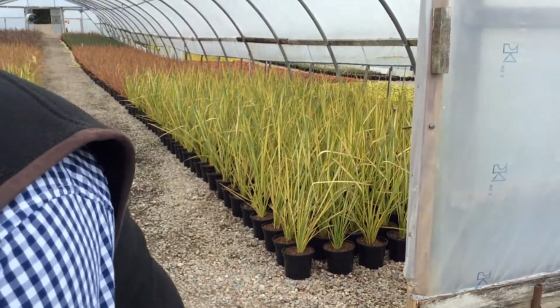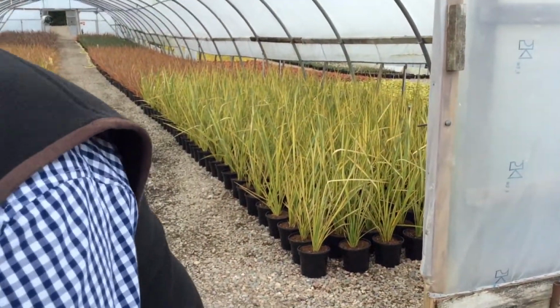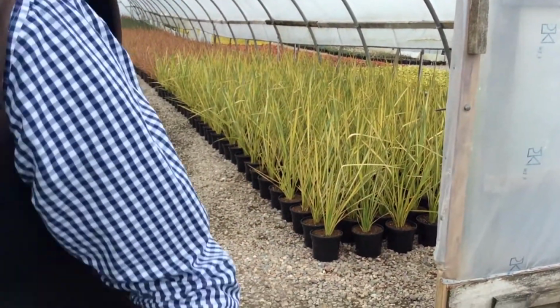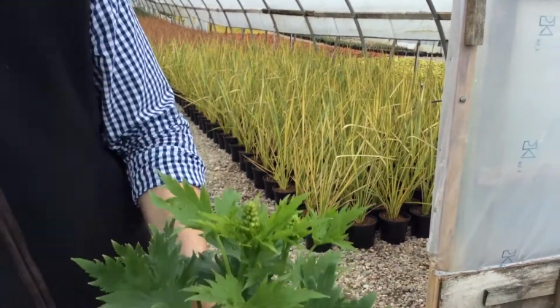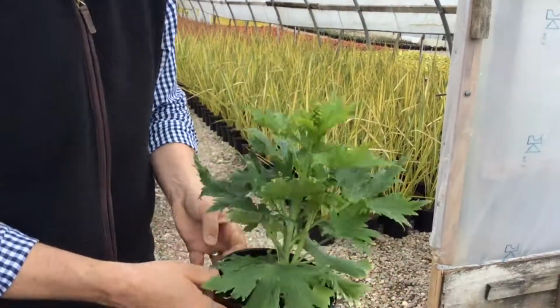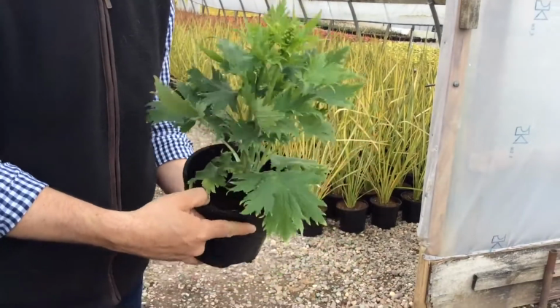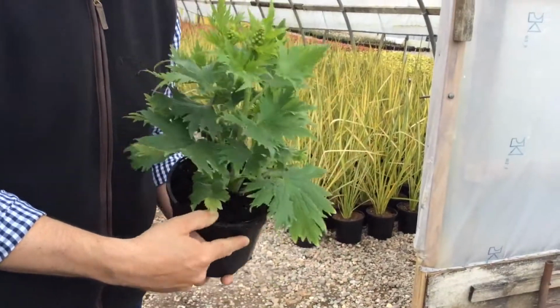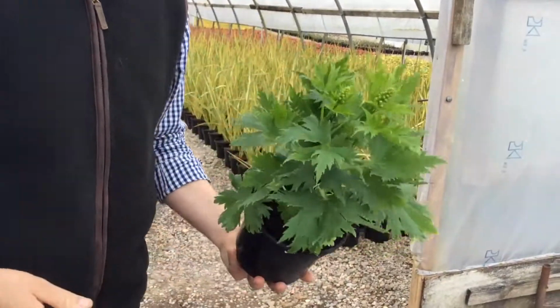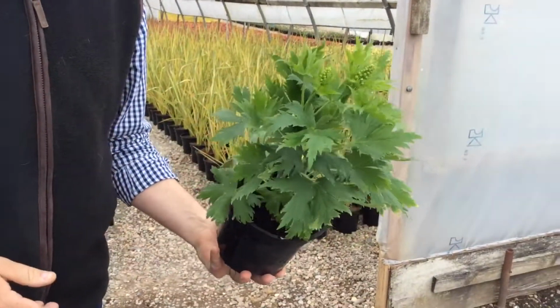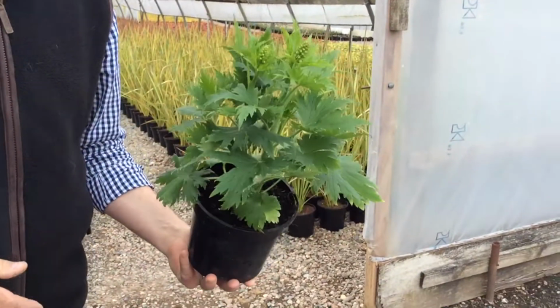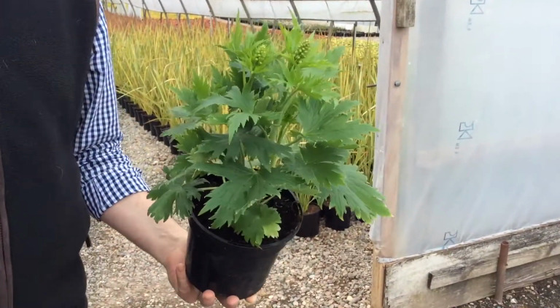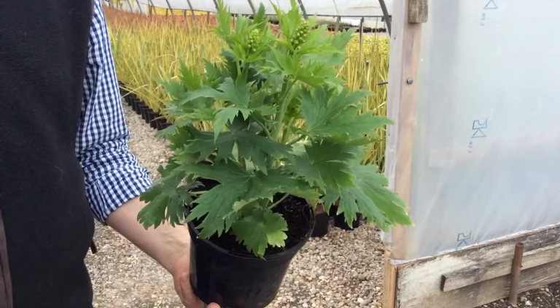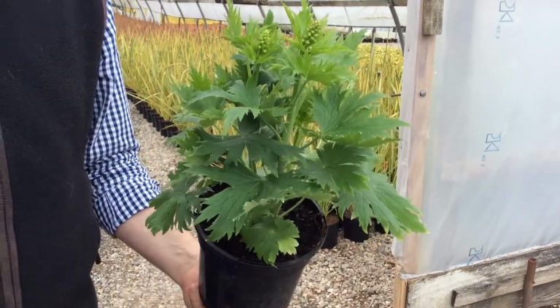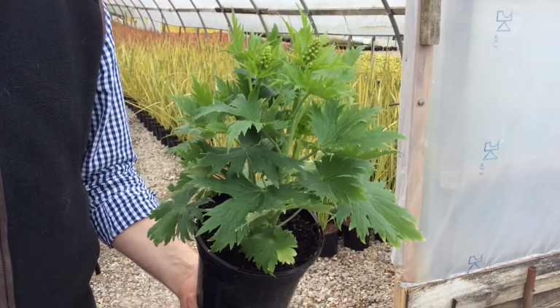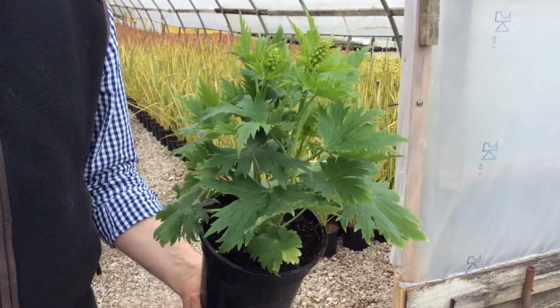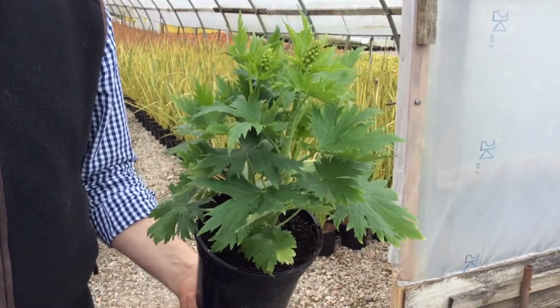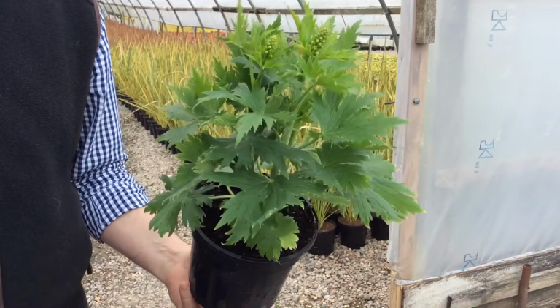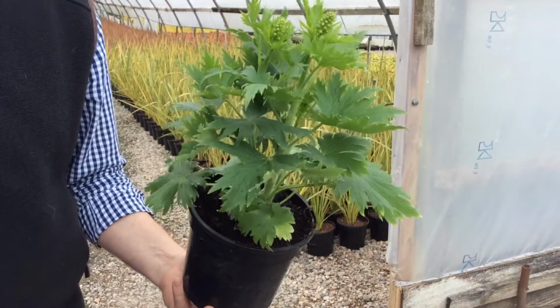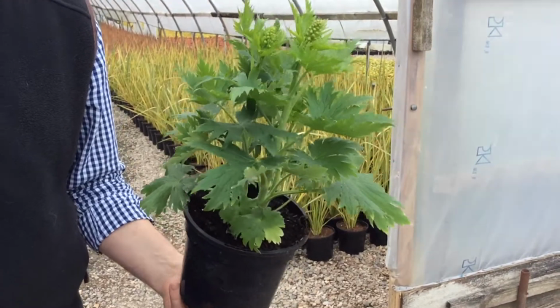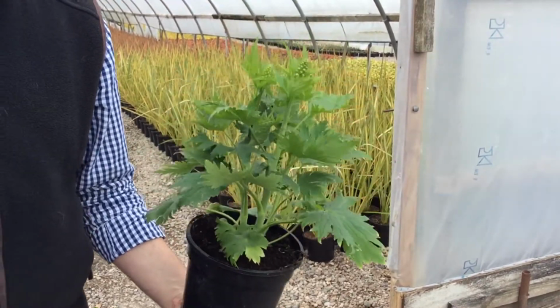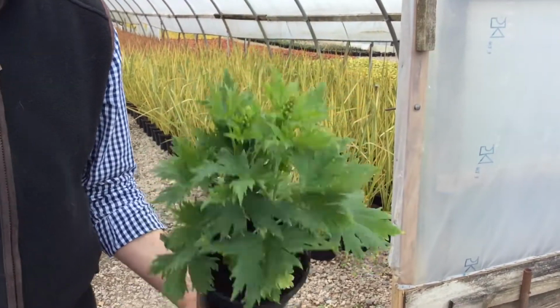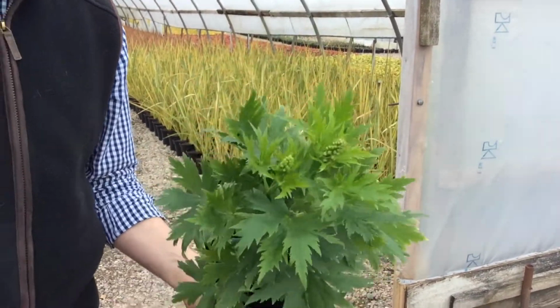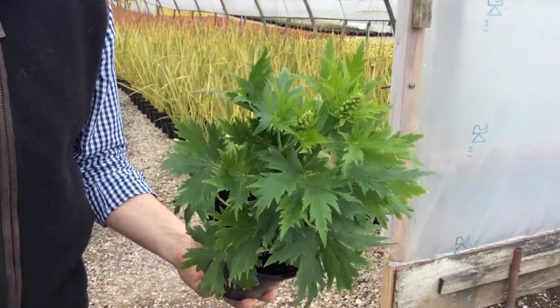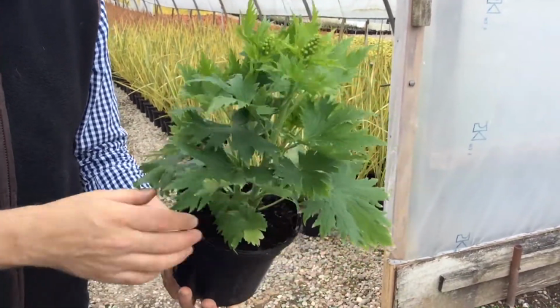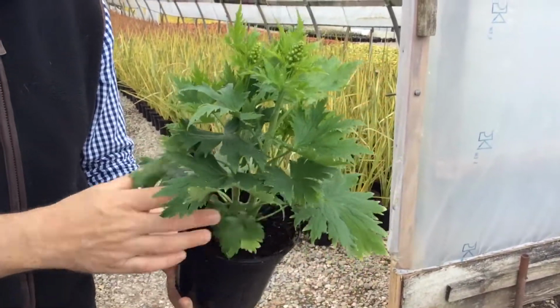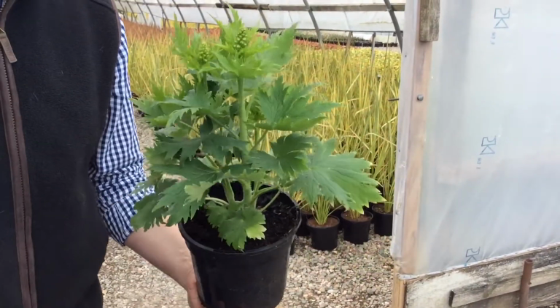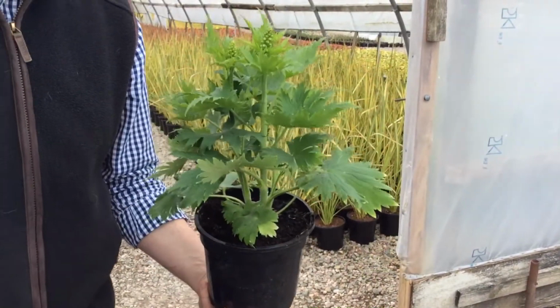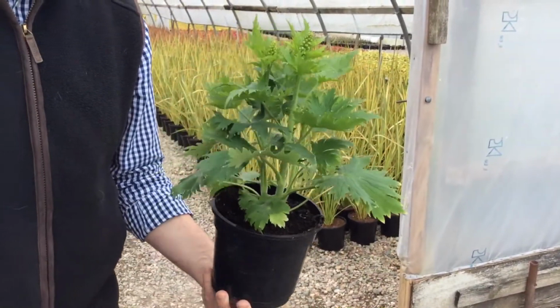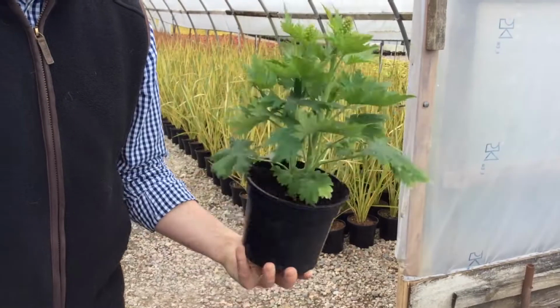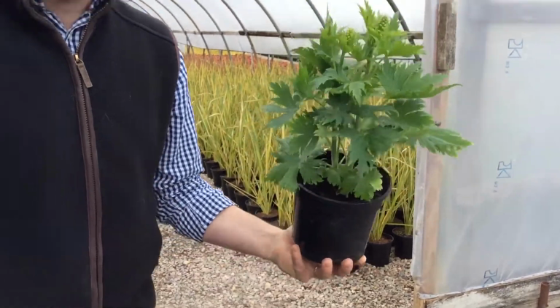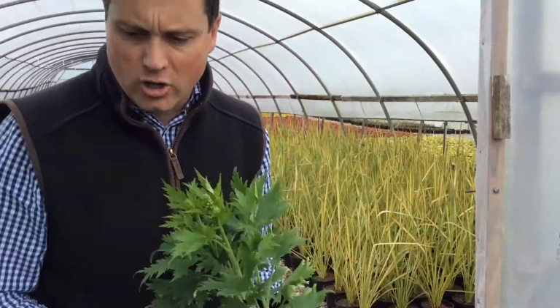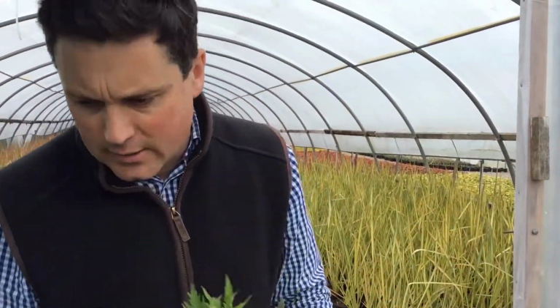Something else budding up nicely now is the Delphinium Guardian series. We've got three varieties: lavender, blue, and white. This is lavender — as you can see they're budding up now. Nice stocky two-litre plants. Perfect for bank holiday sales.